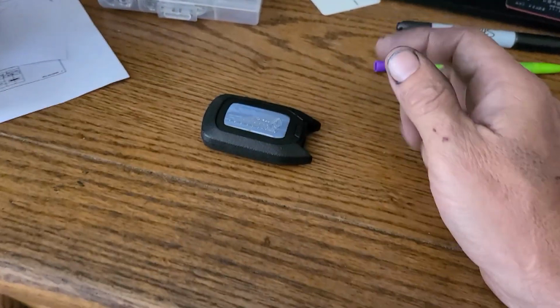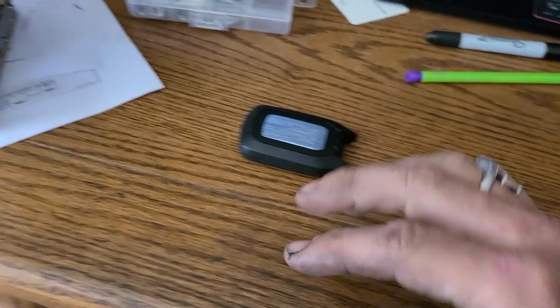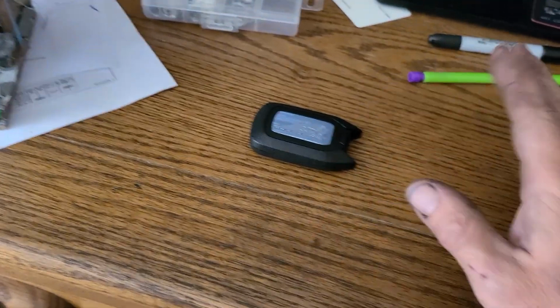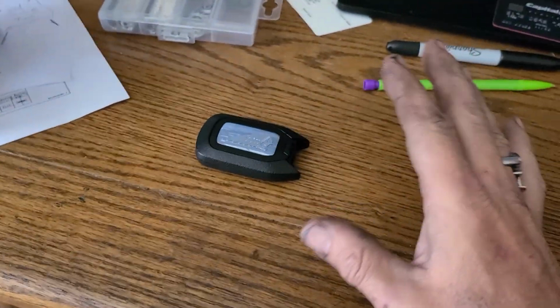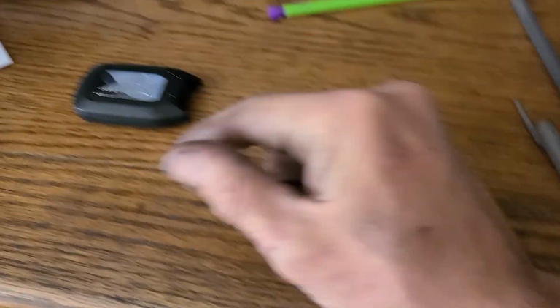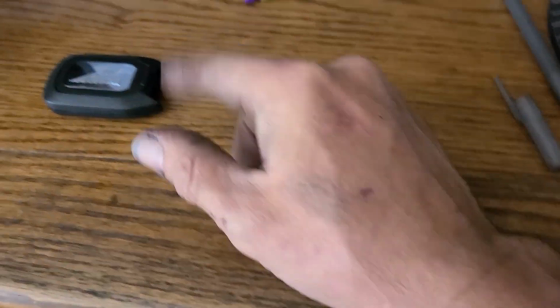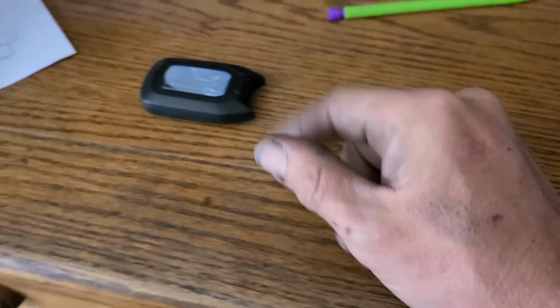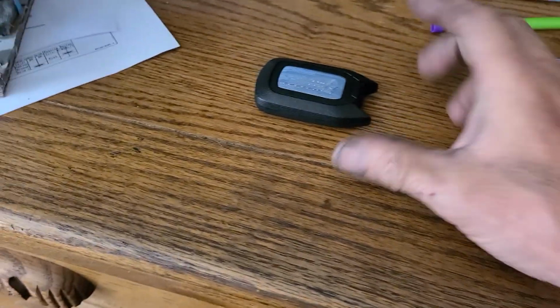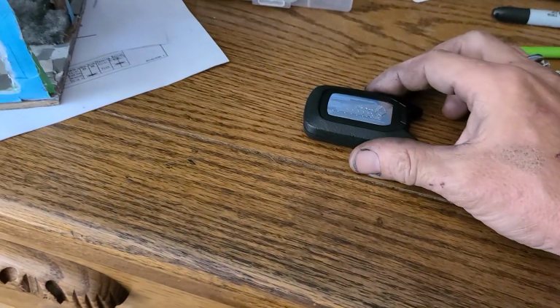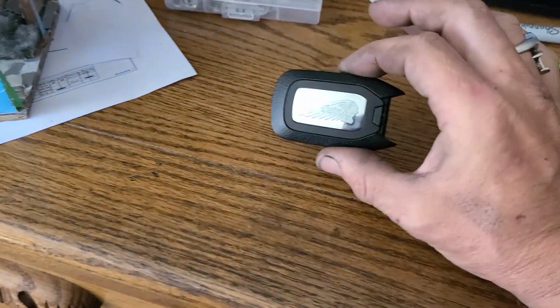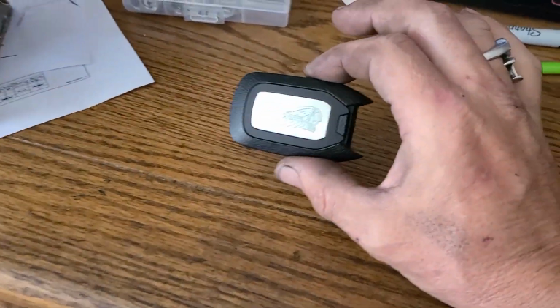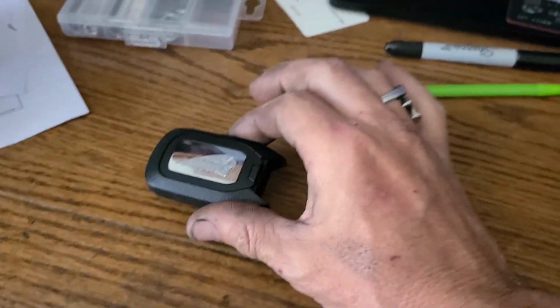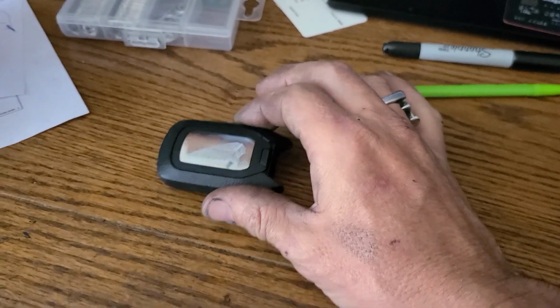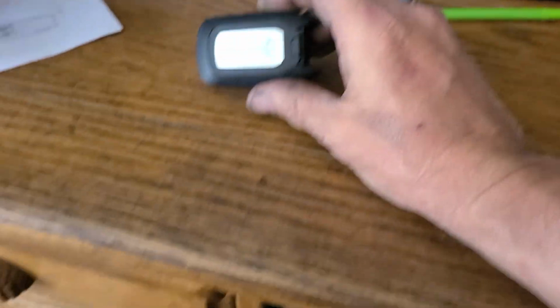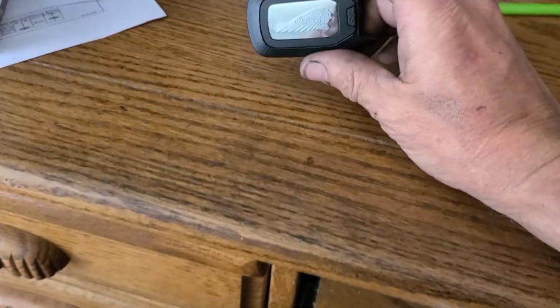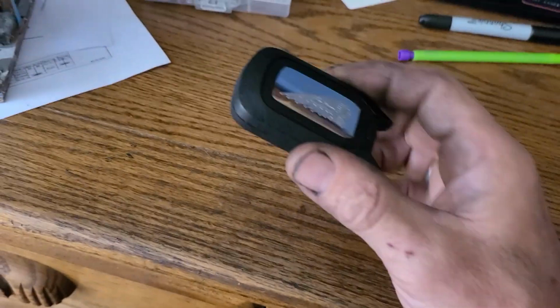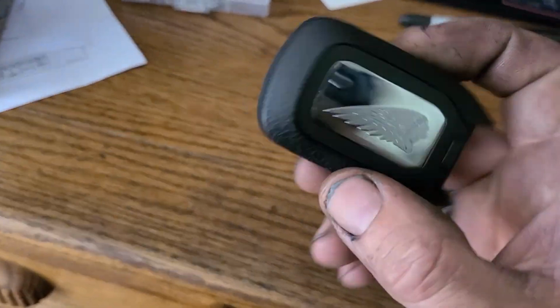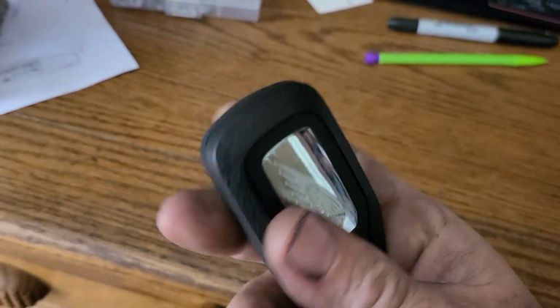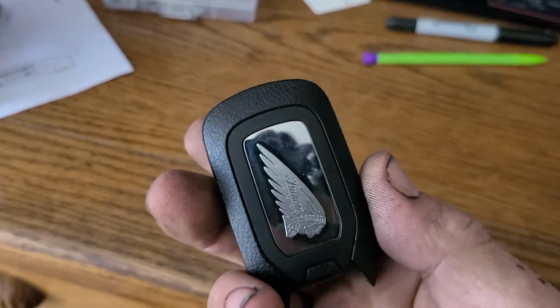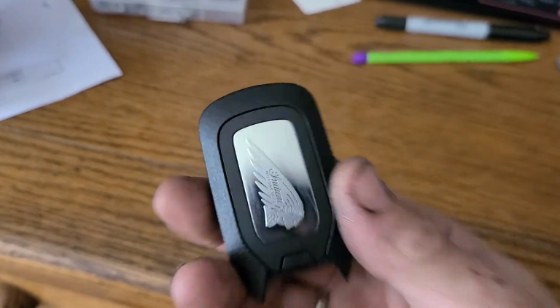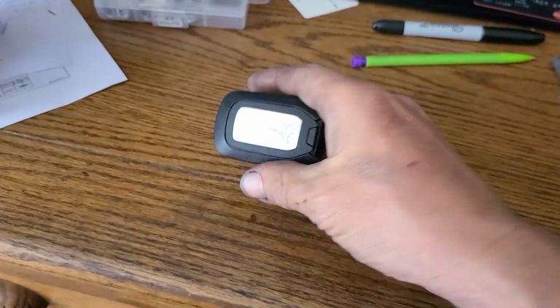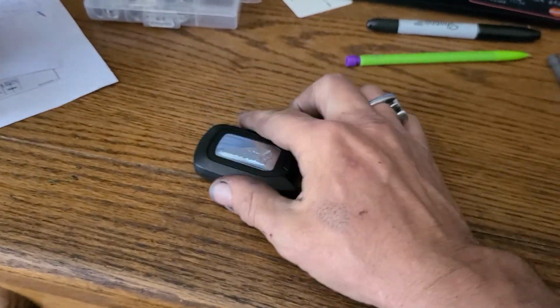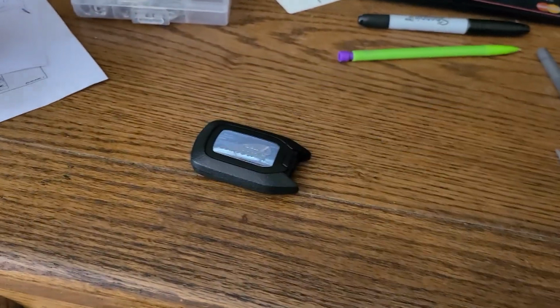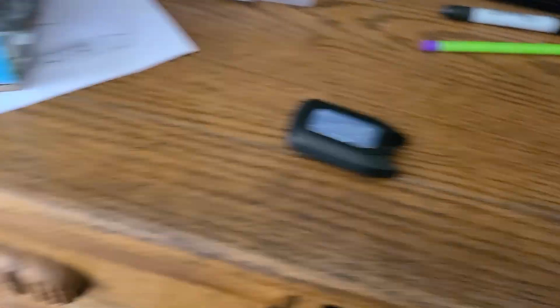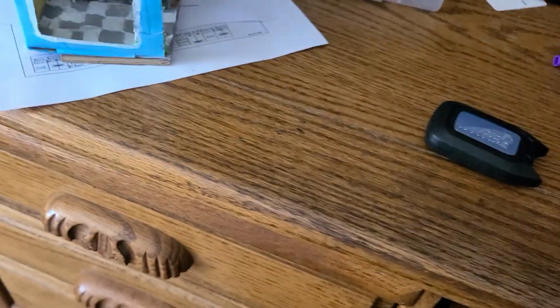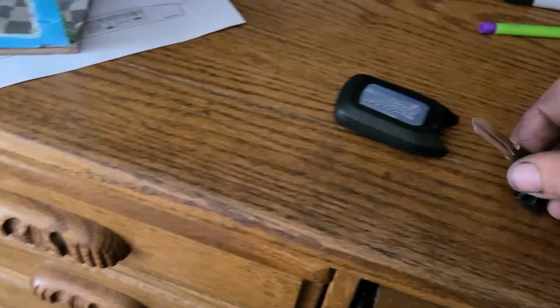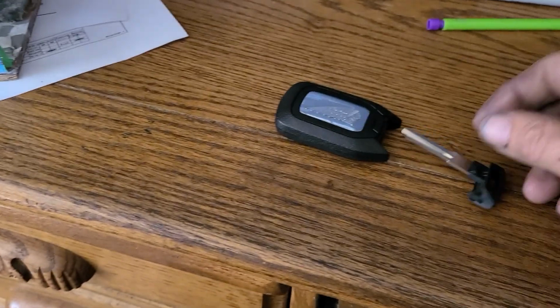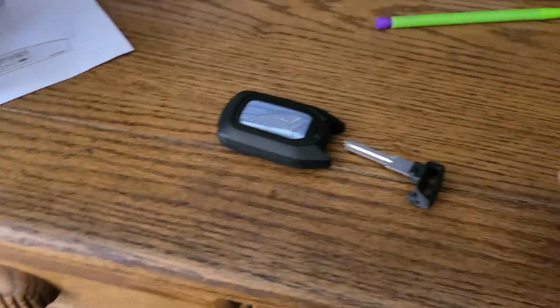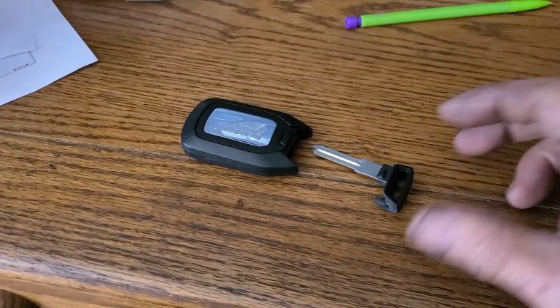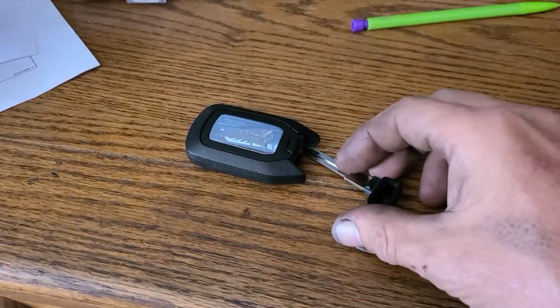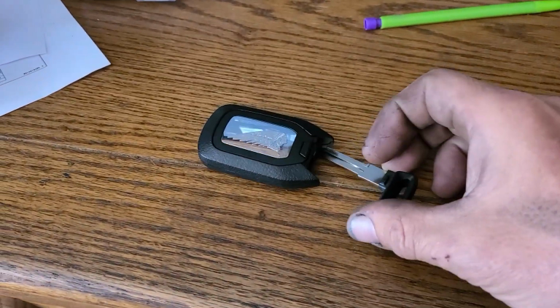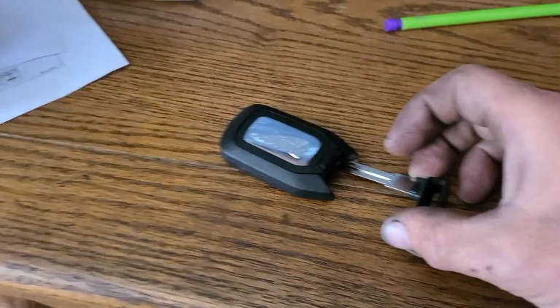If you've got the 111s, it's not the same, as I understand. But if you've got this style key fob, it comes with this little key here that fits up inside there.